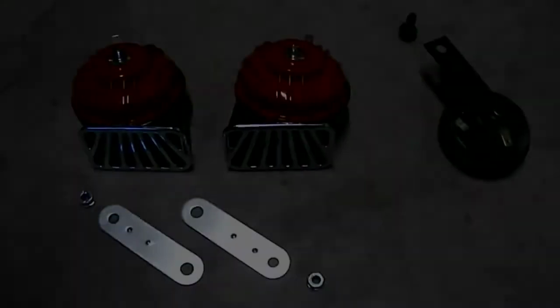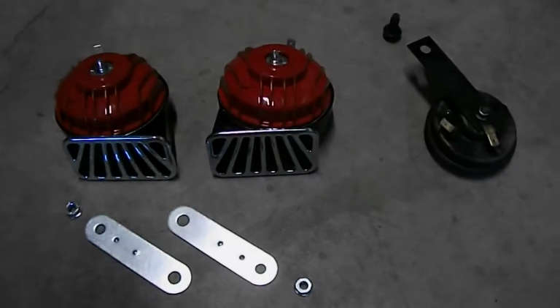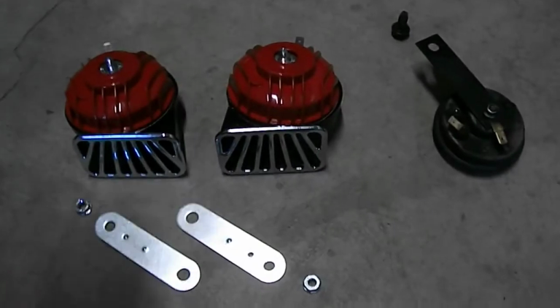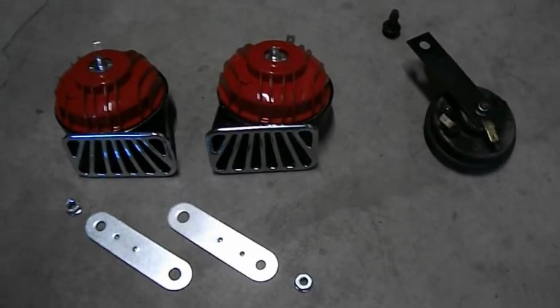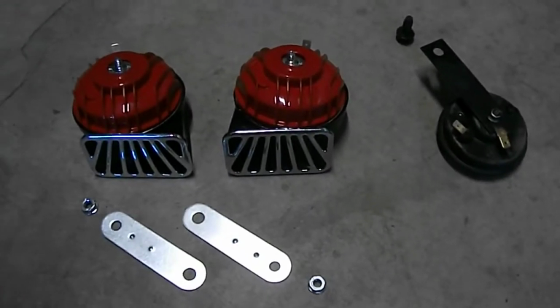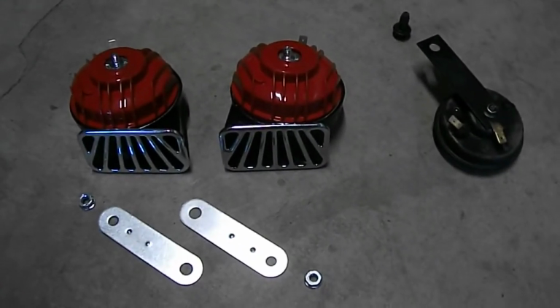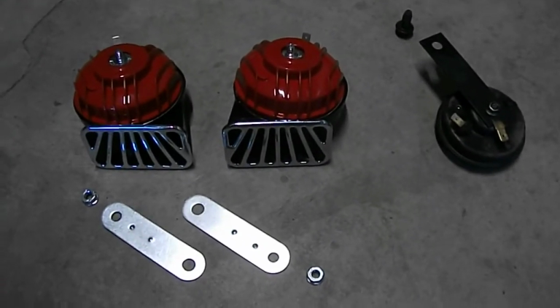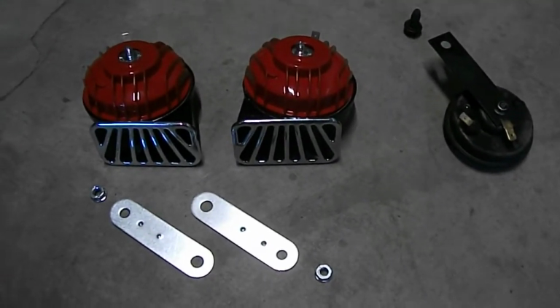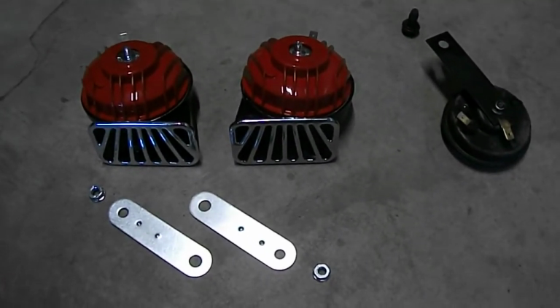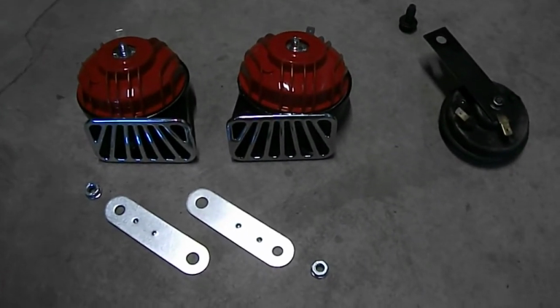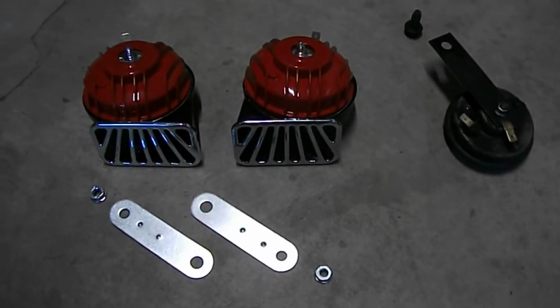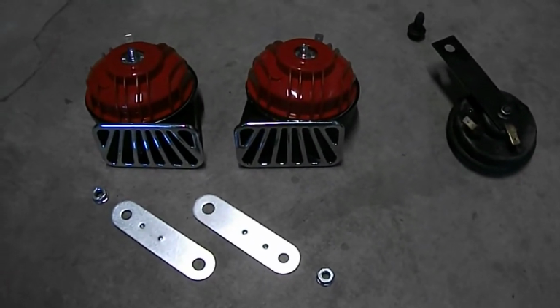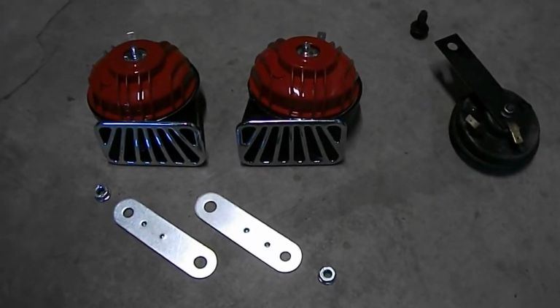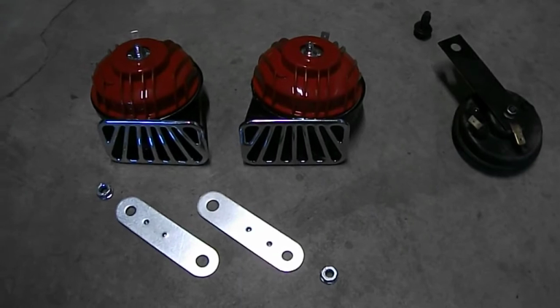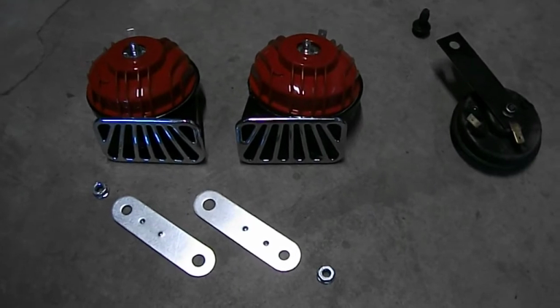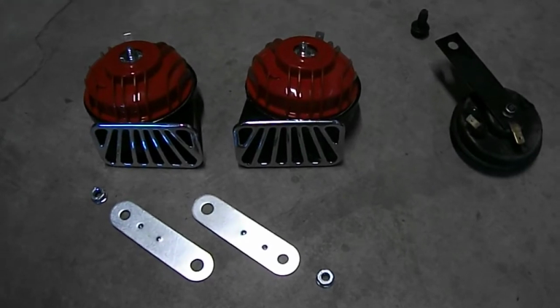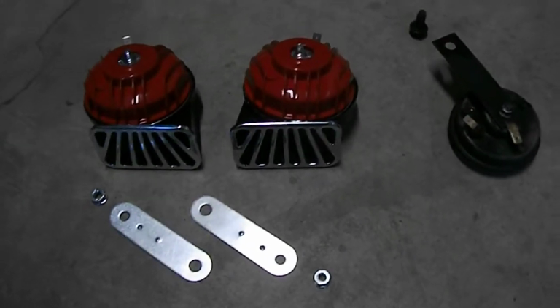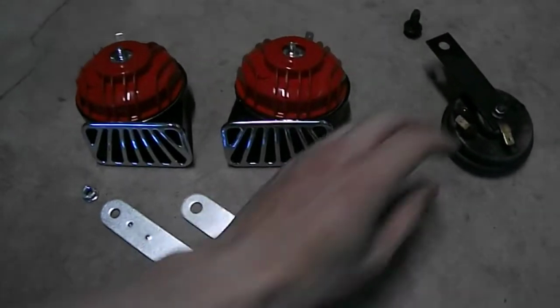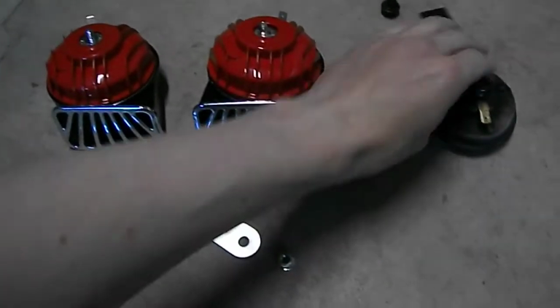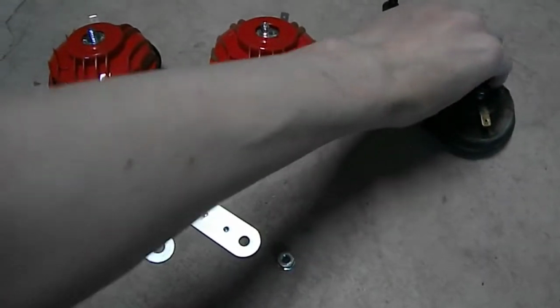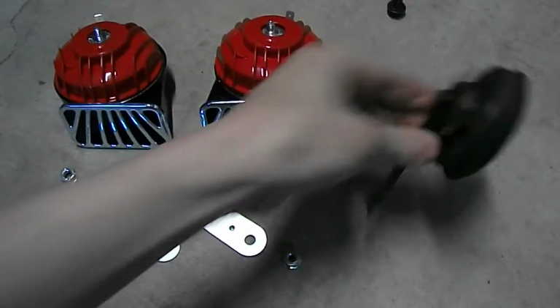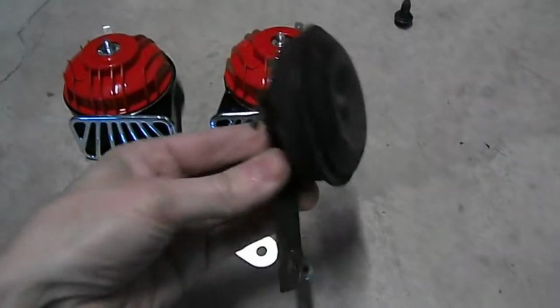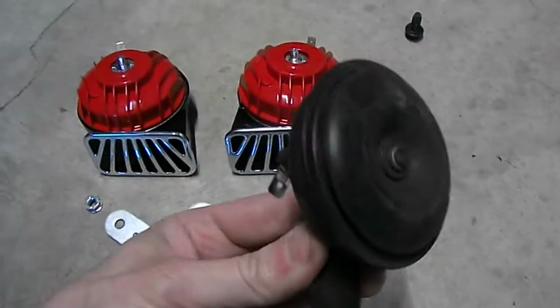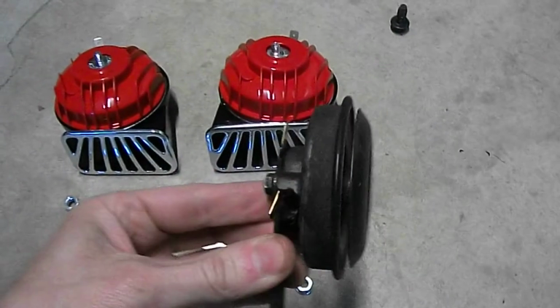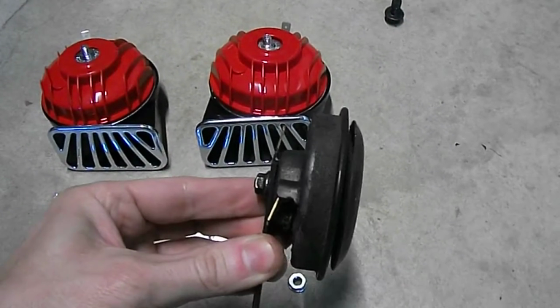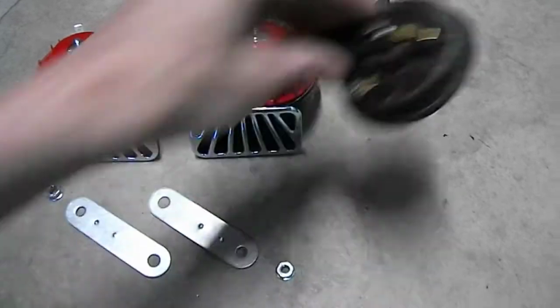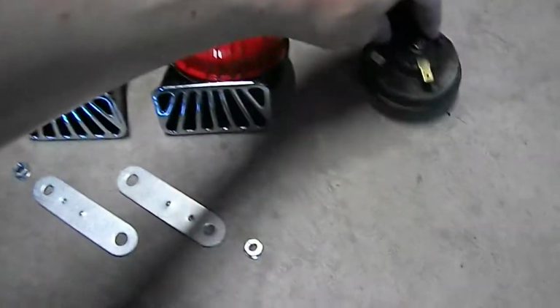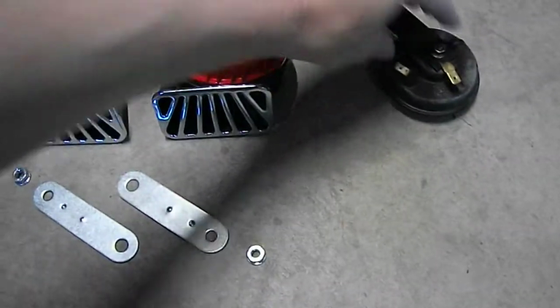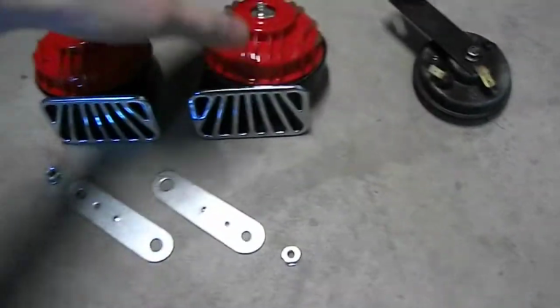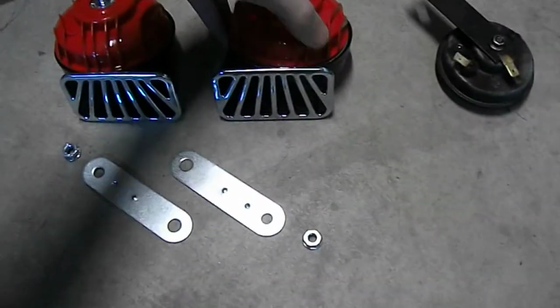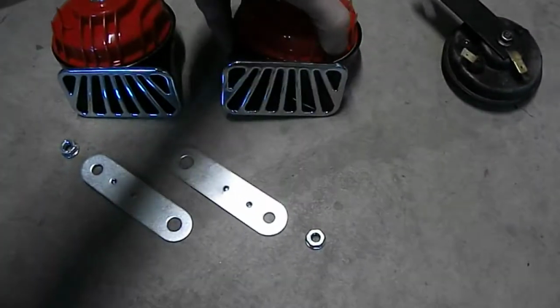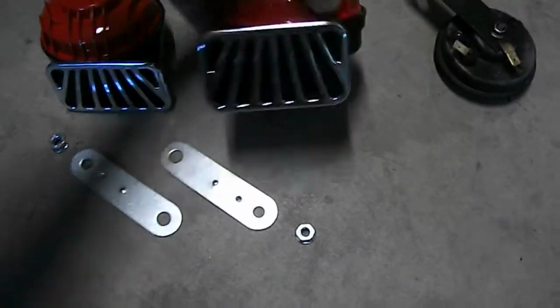The stock horn was held in by a 12-millimeter bolt. Here's a comparison of the old and the new — do you think these two are going to sound the same?